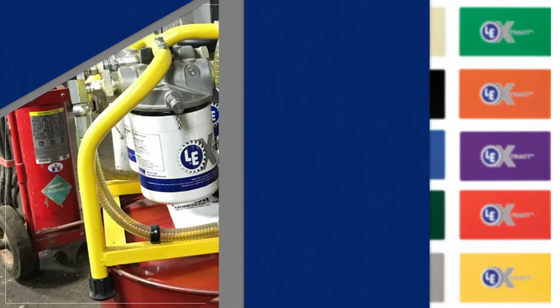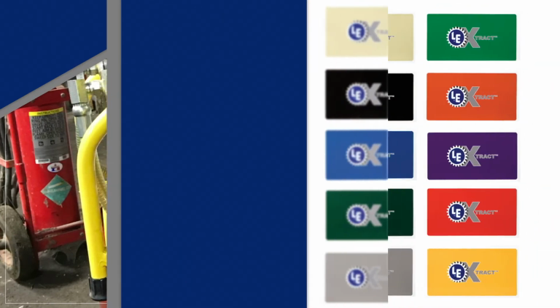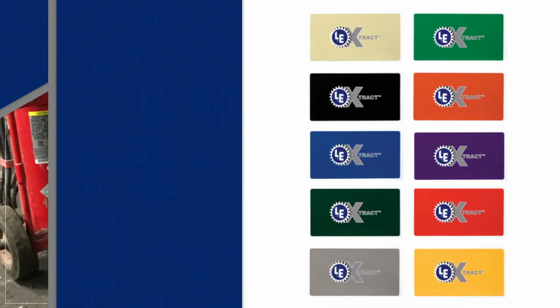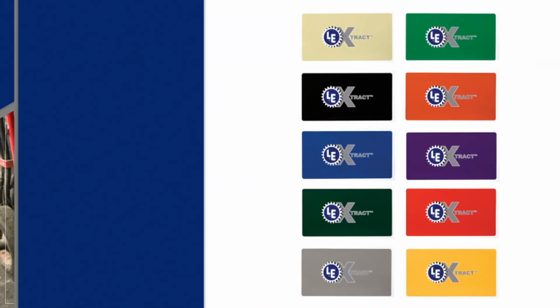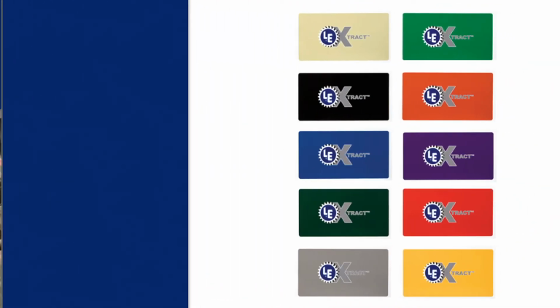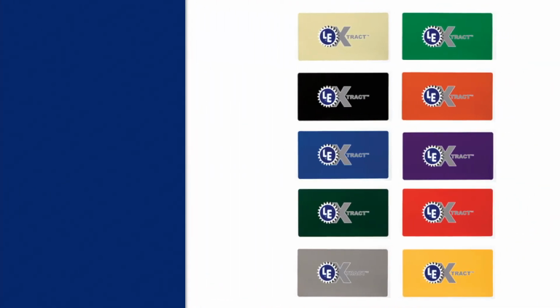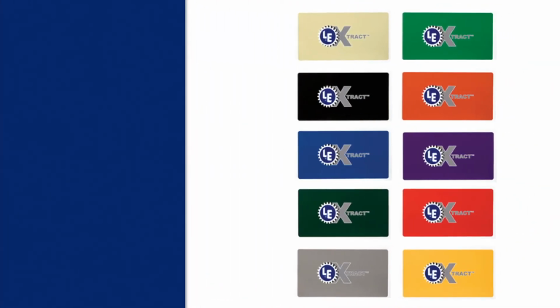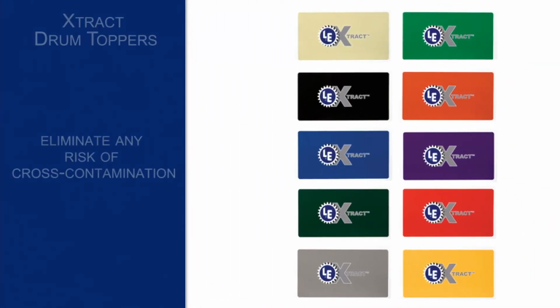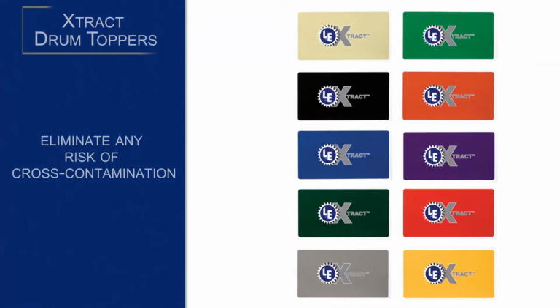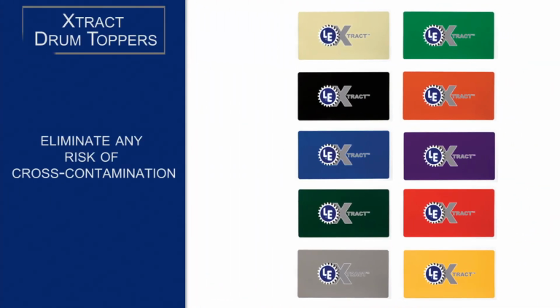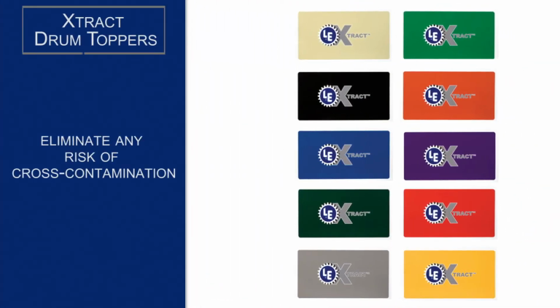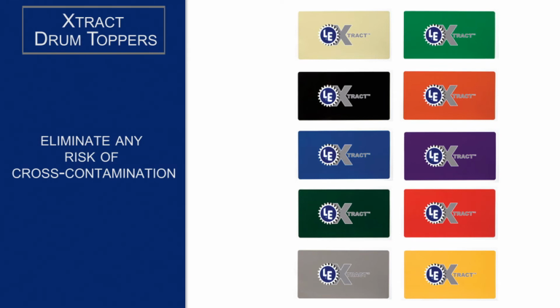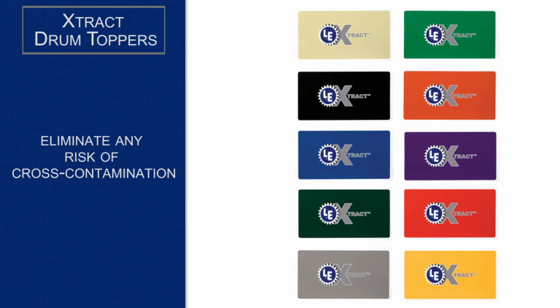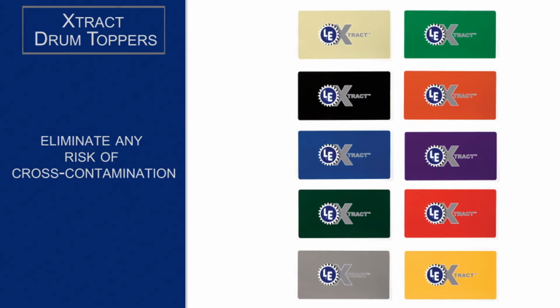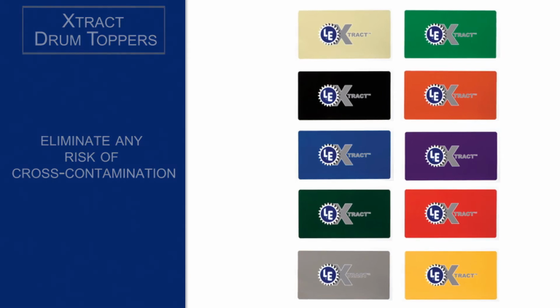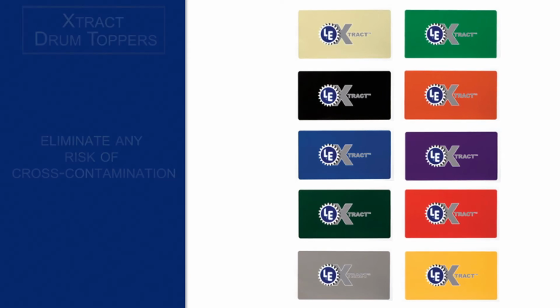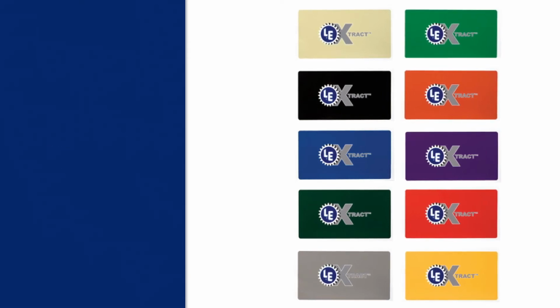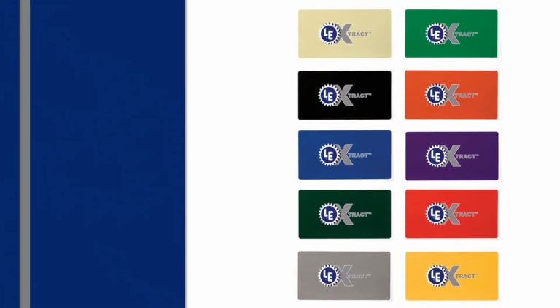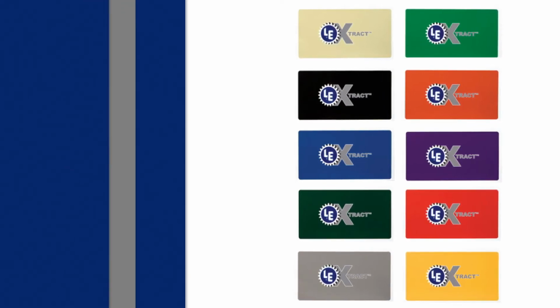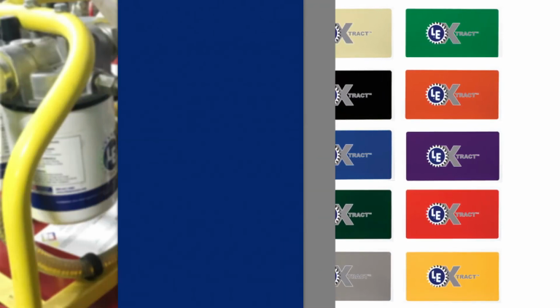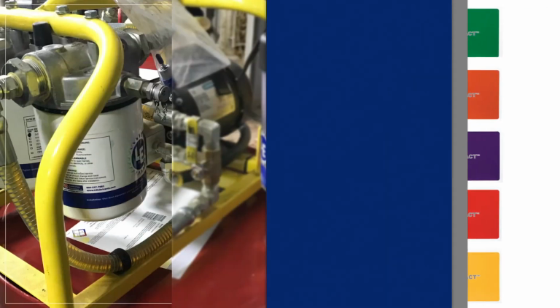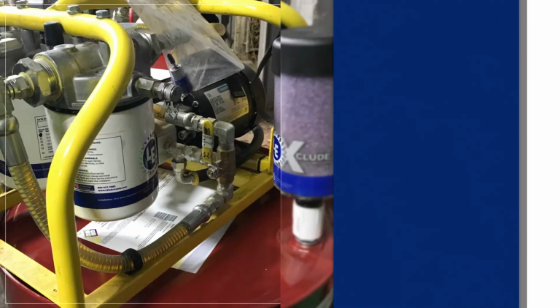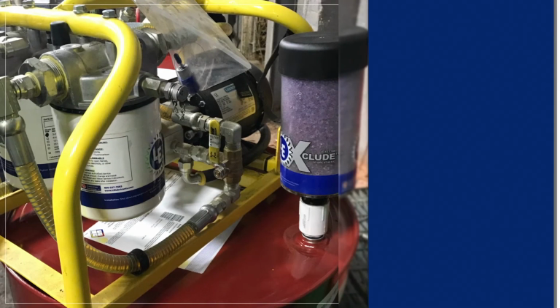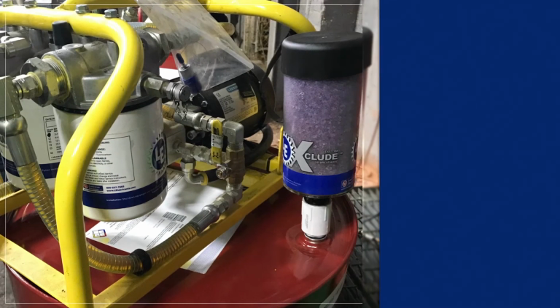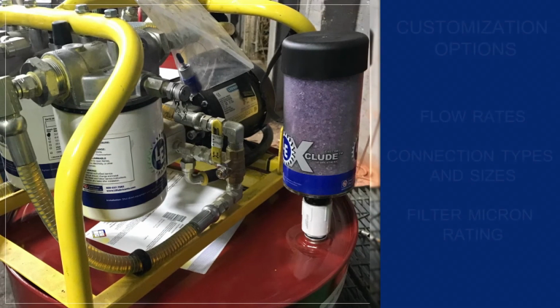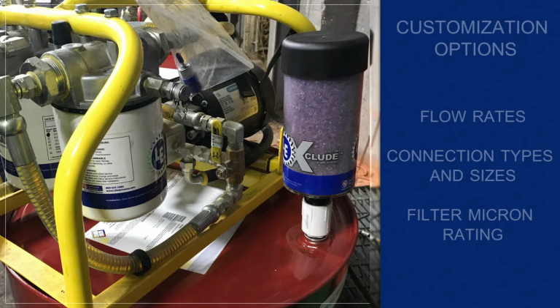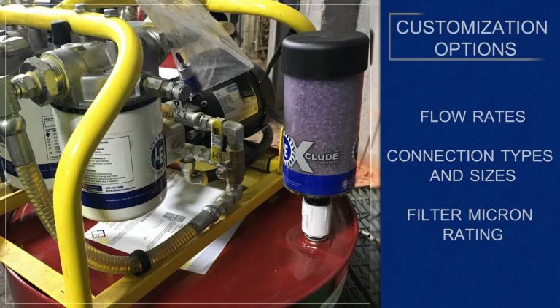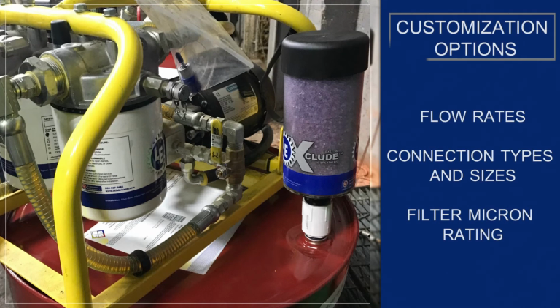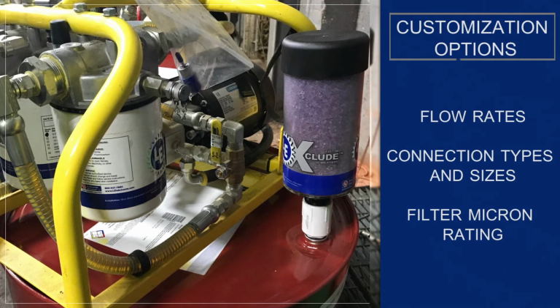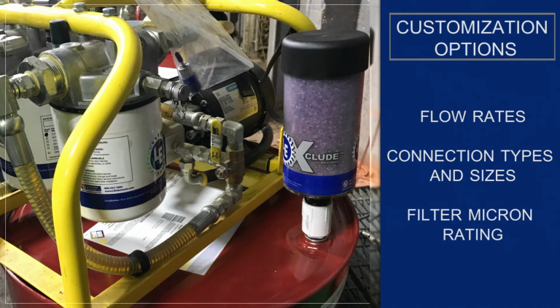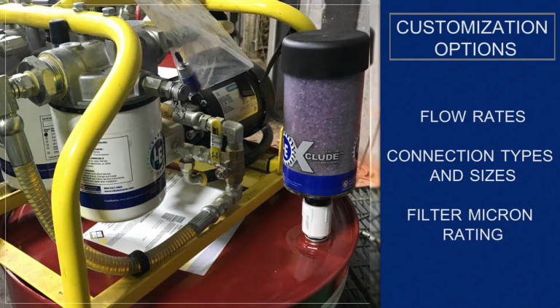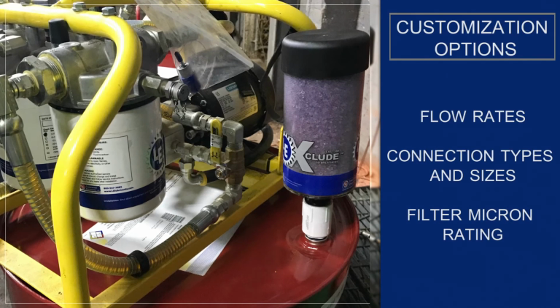Different color options help eliminate any risk of cross-contamination in a plant with multiple types of oil. A variety of other customization options are available, including flow rates, connection type and sizes, and filter micron ratings.